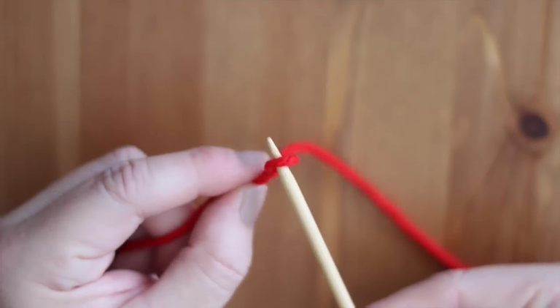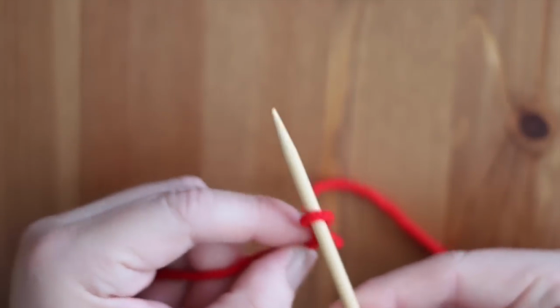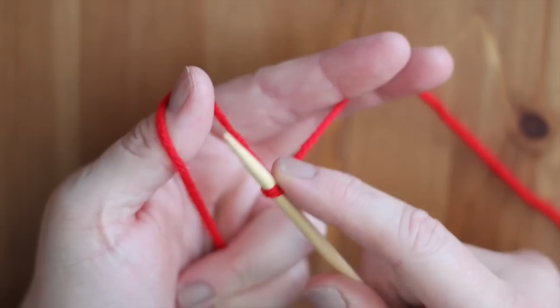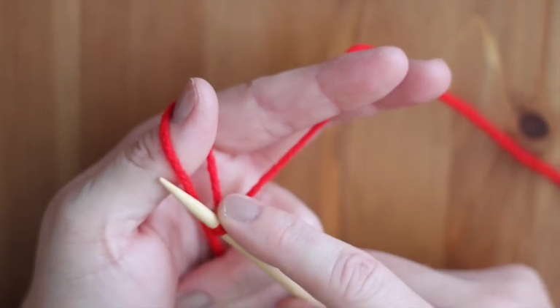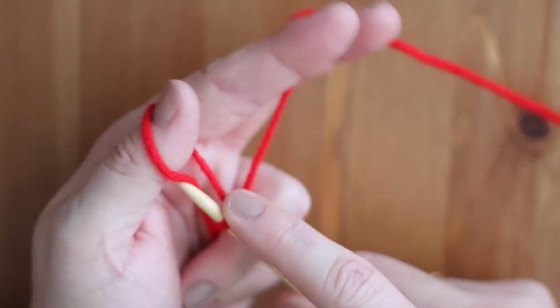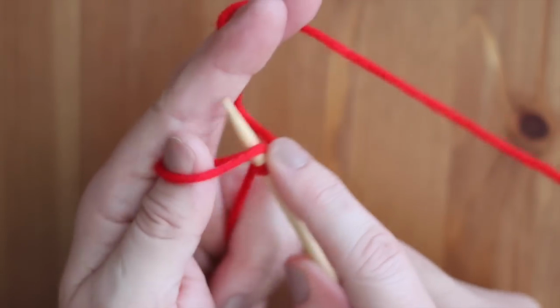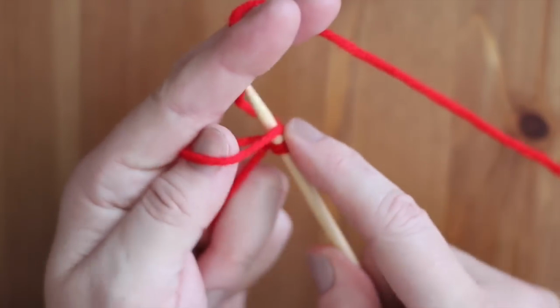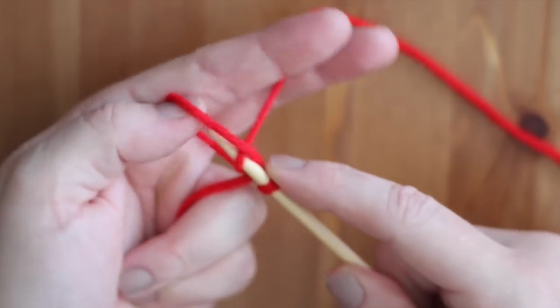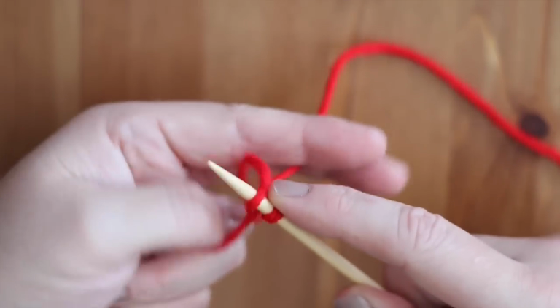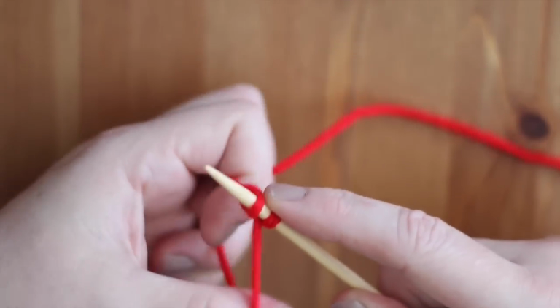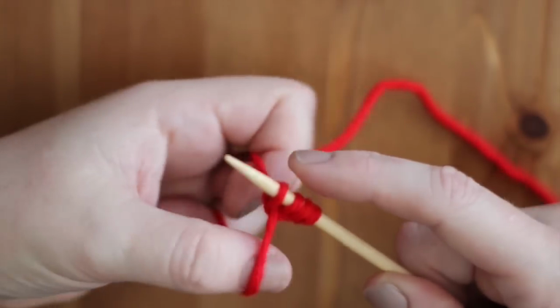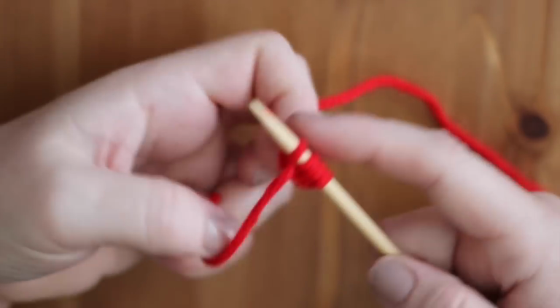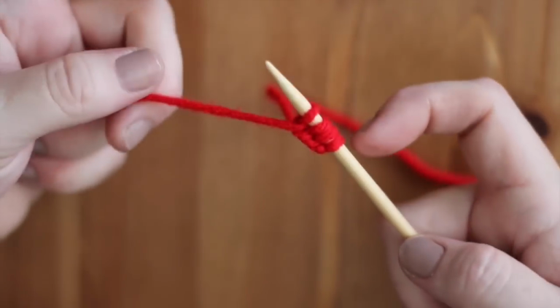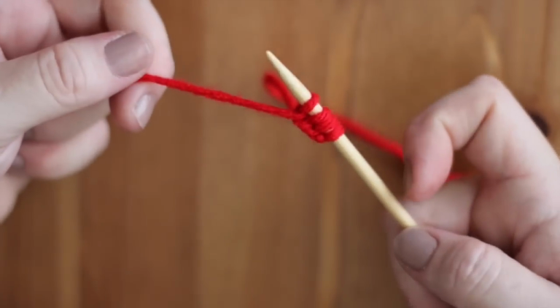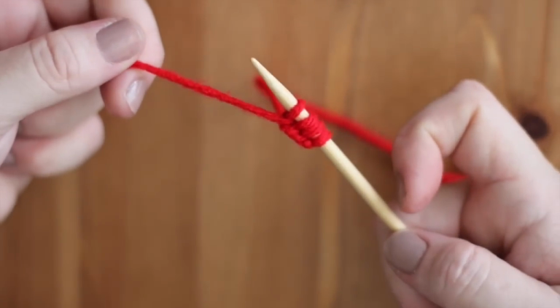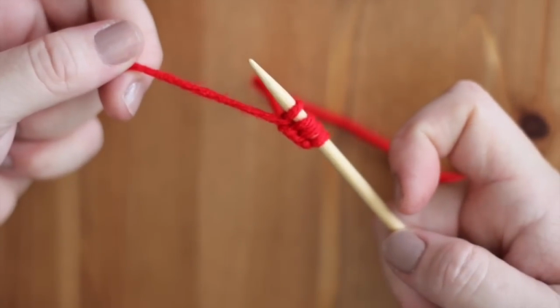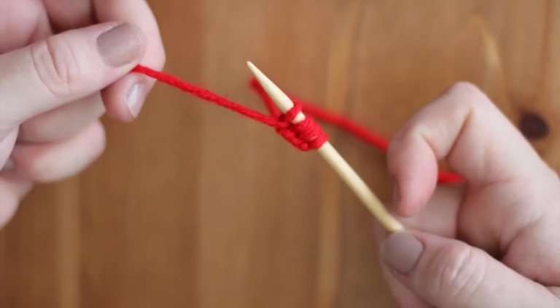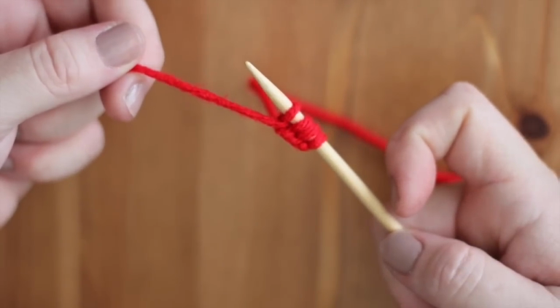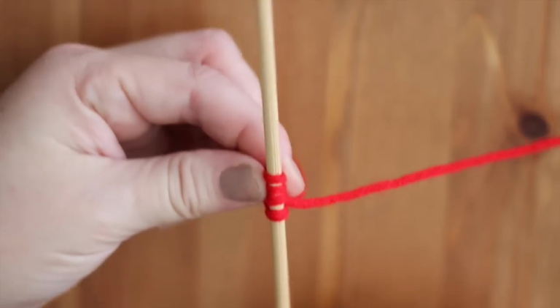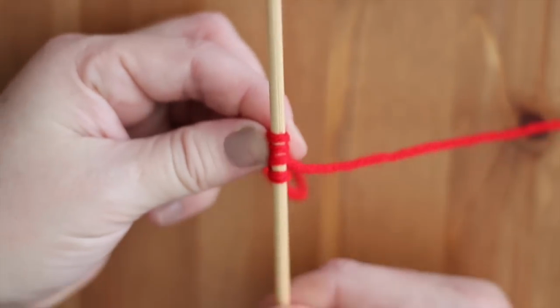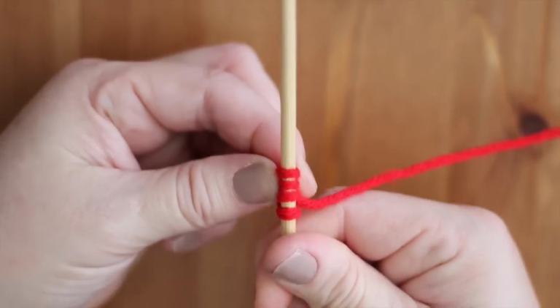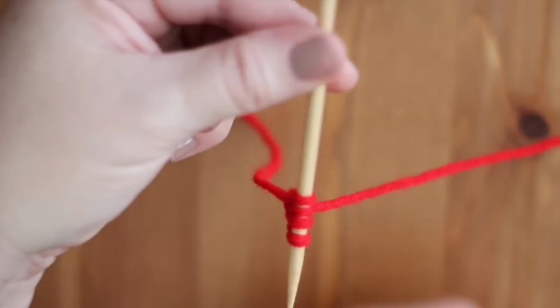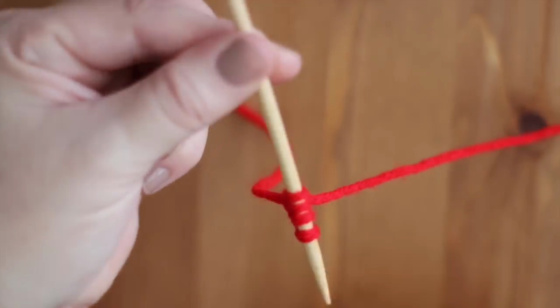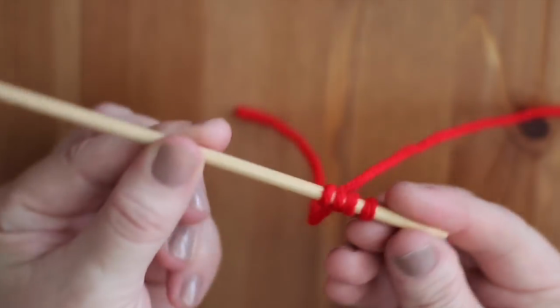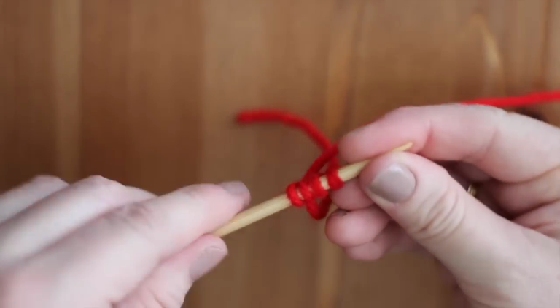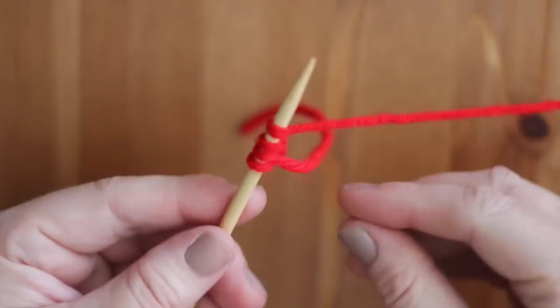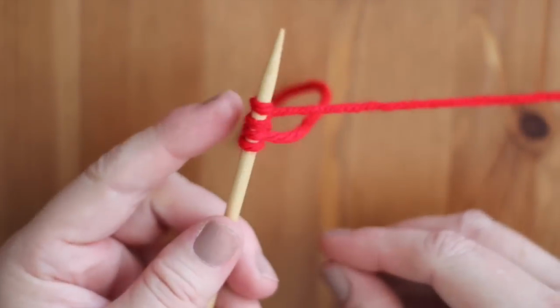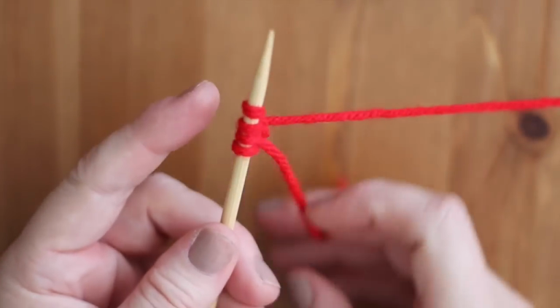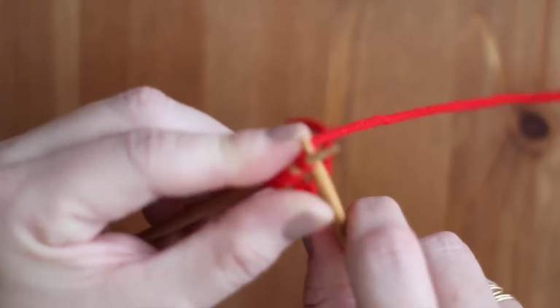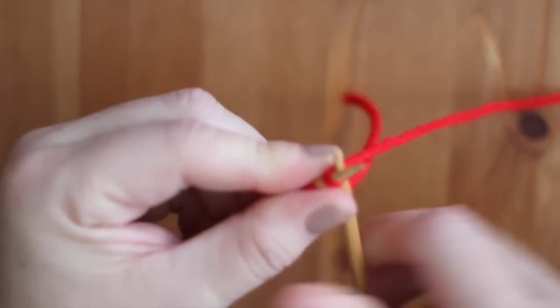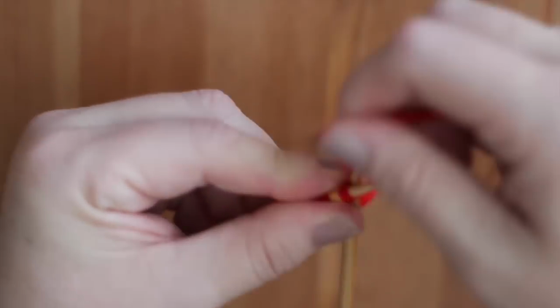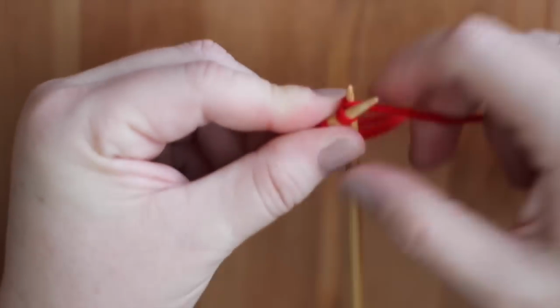To begin, we will cast on just 4 stitches using the Long Tail Cast On Method. Then just knit your I-Cord.